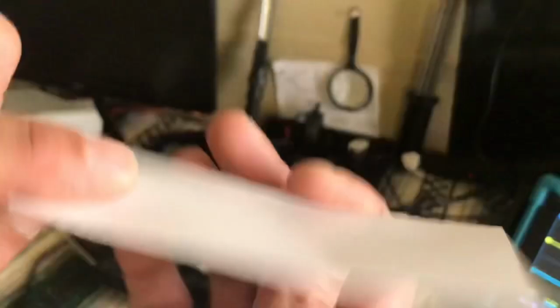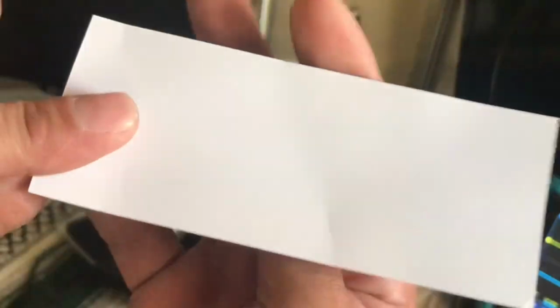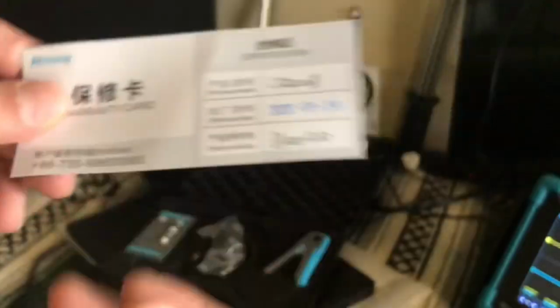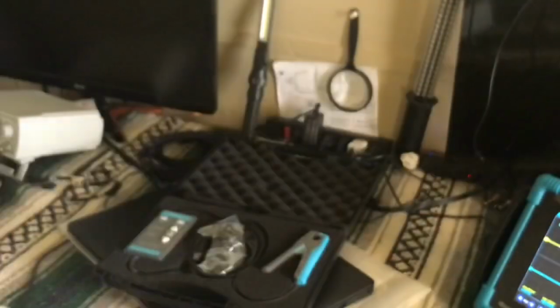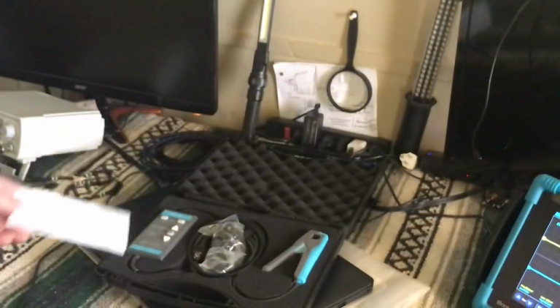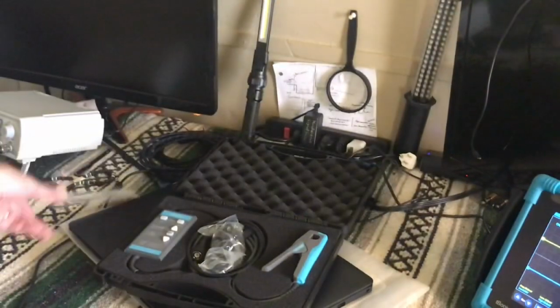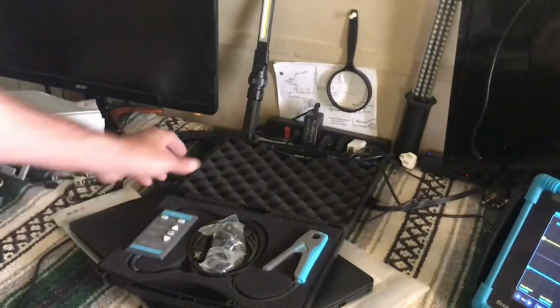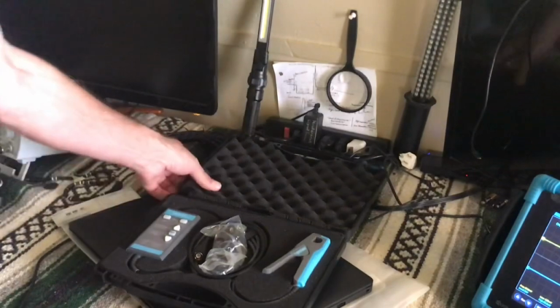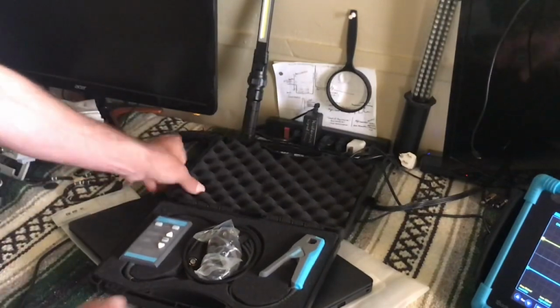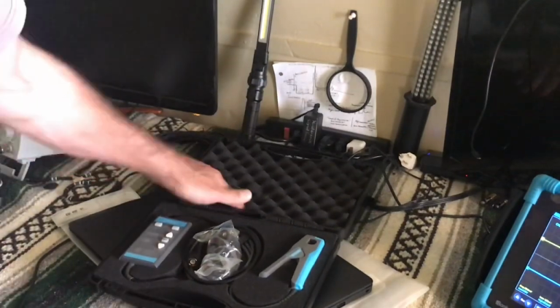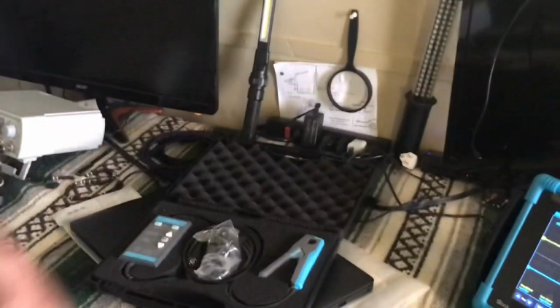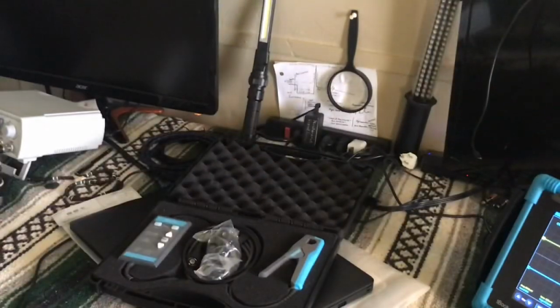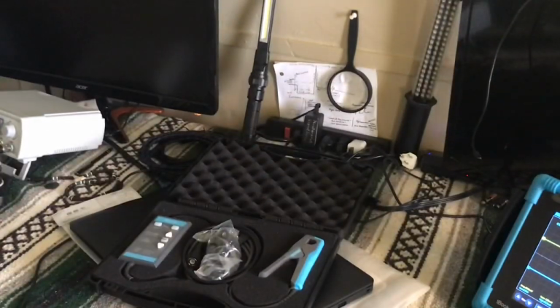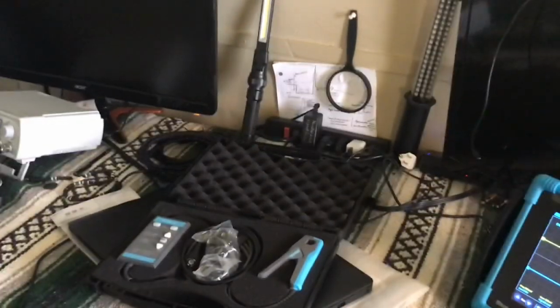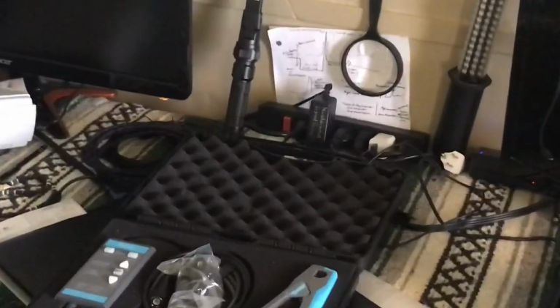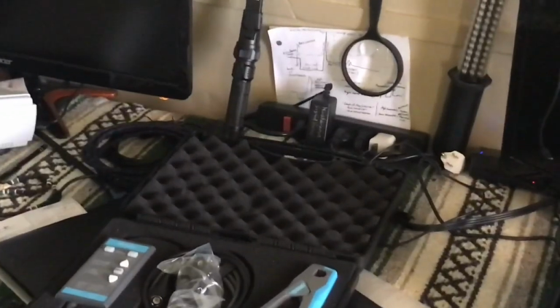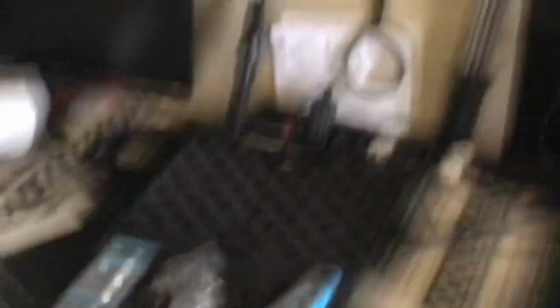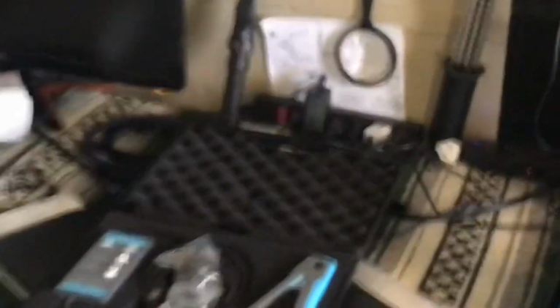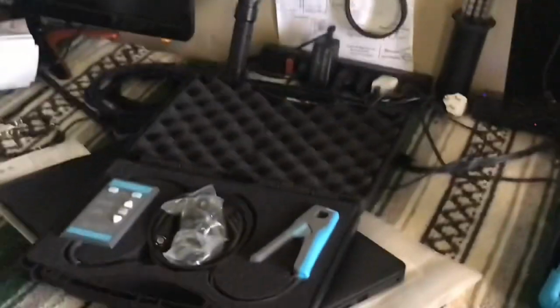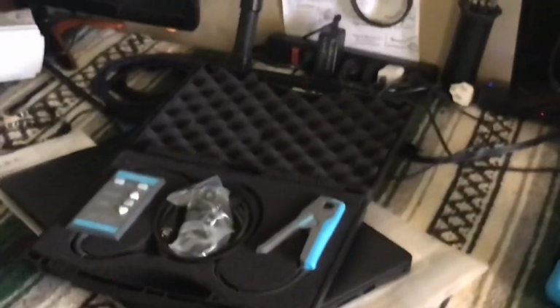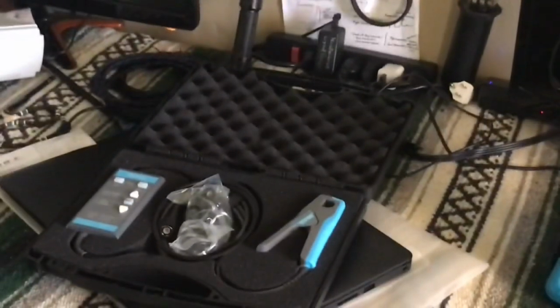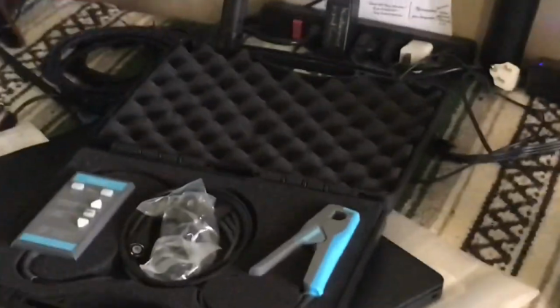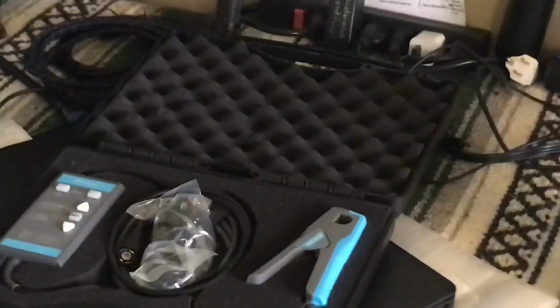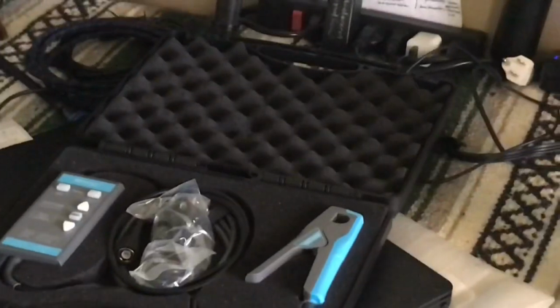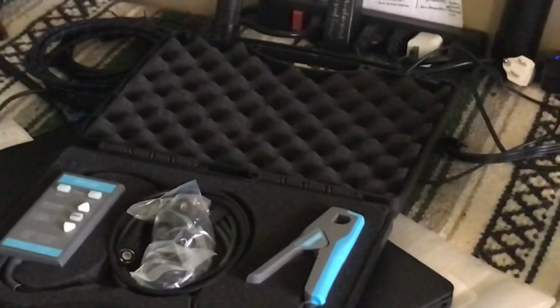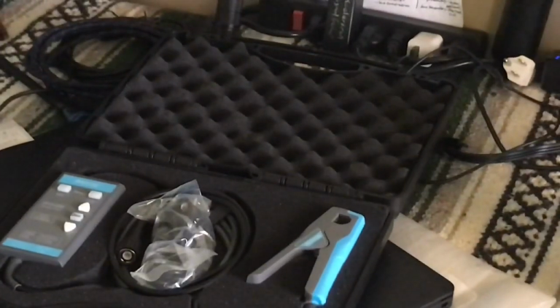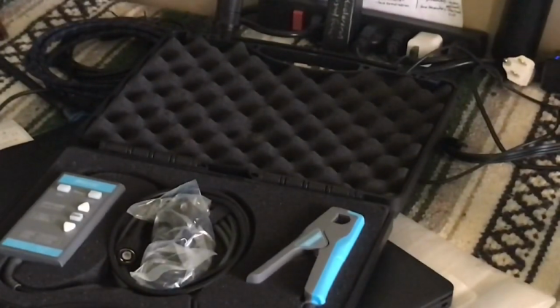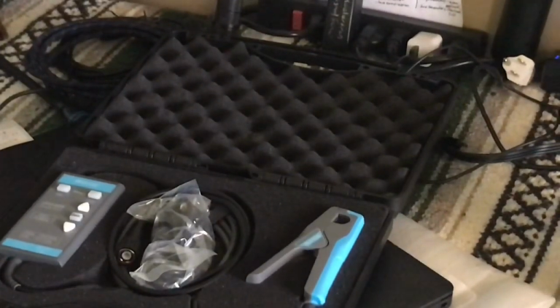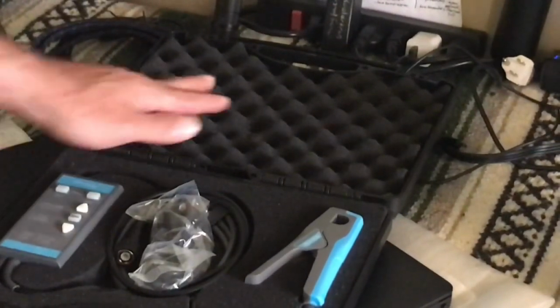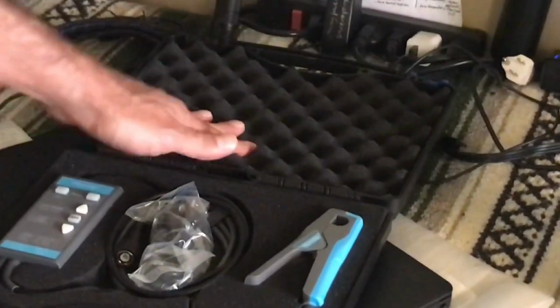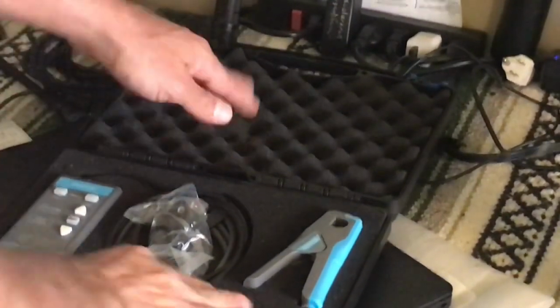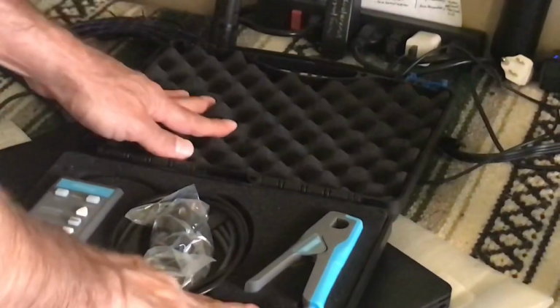Nothing on the back. Nice soft case. Let me zoom you in here a little bit. Nice soft case.